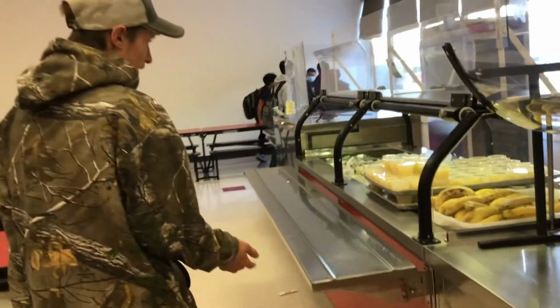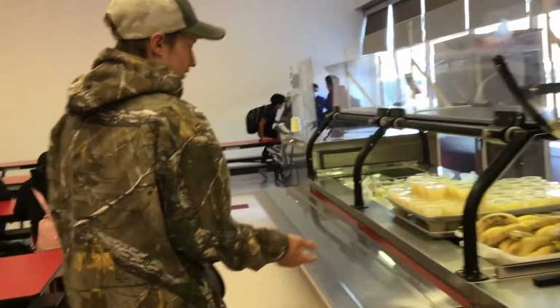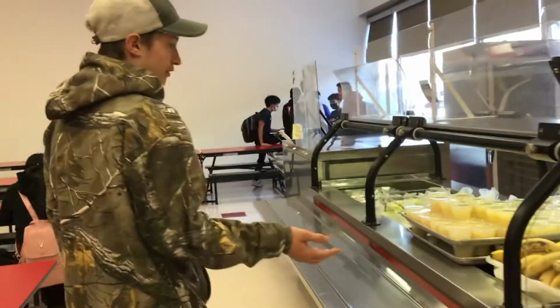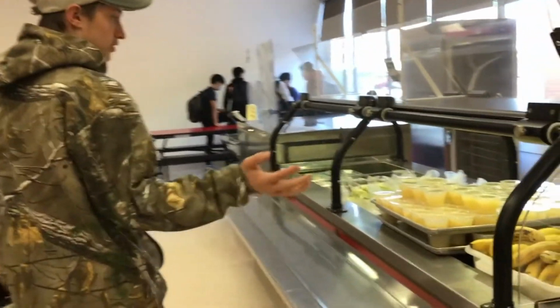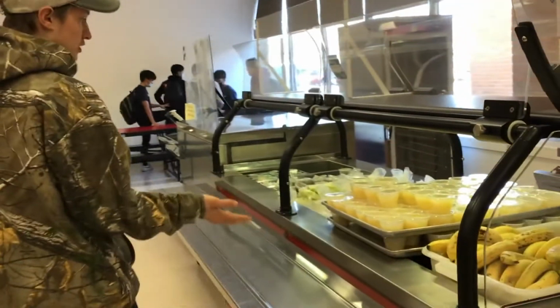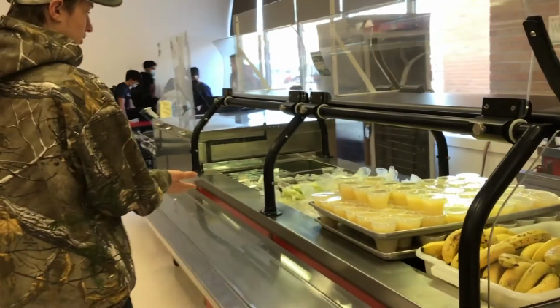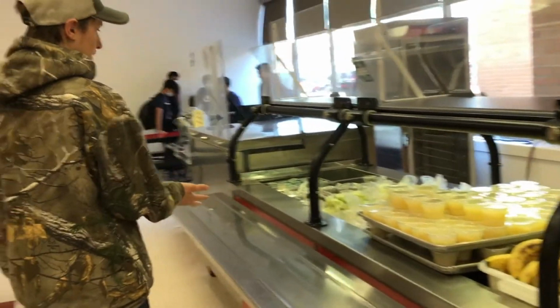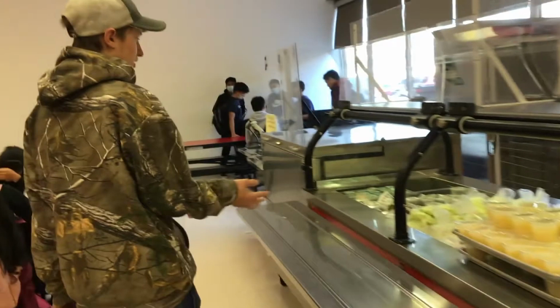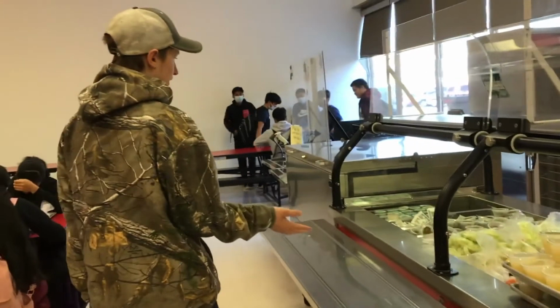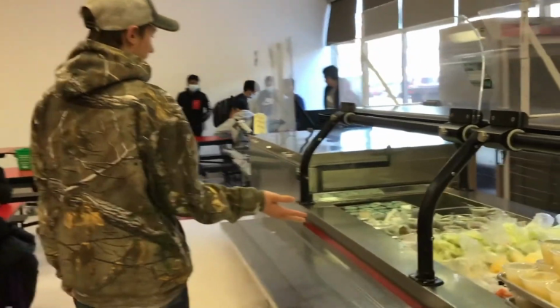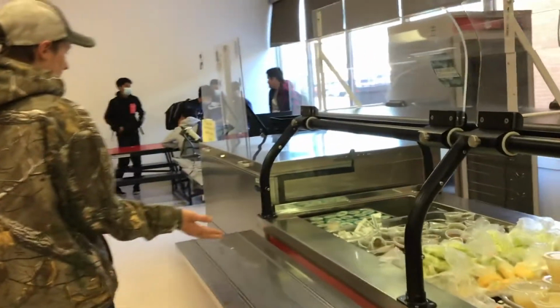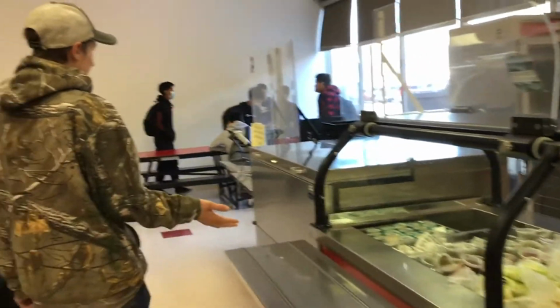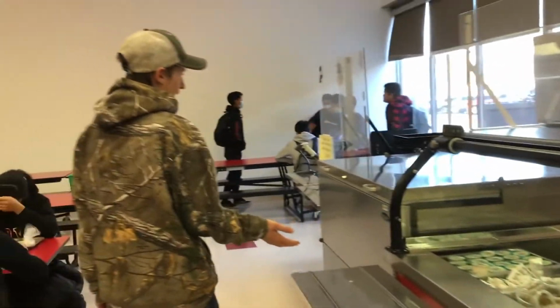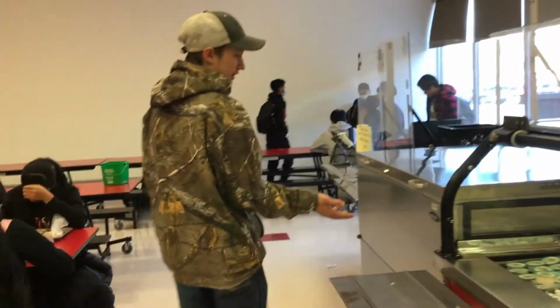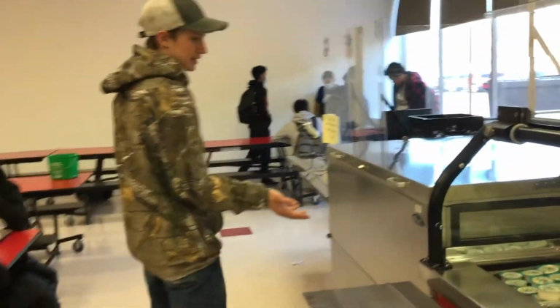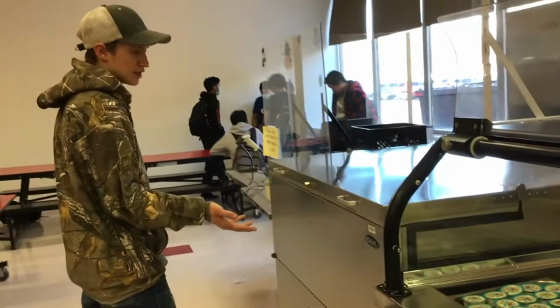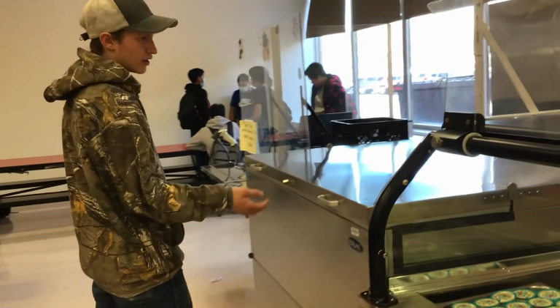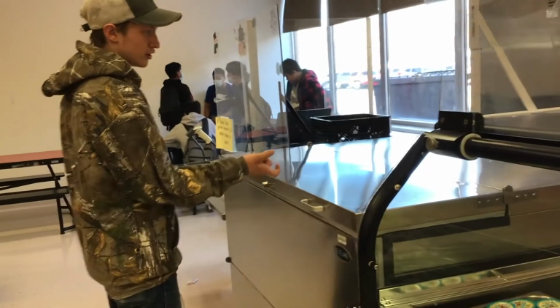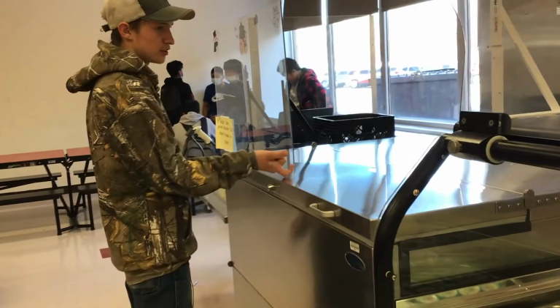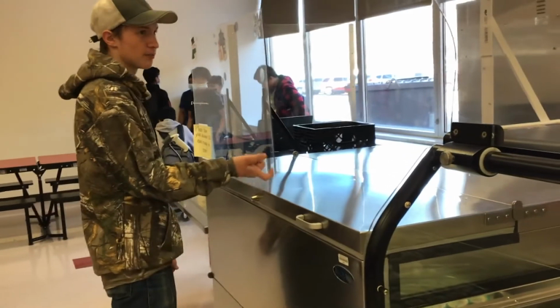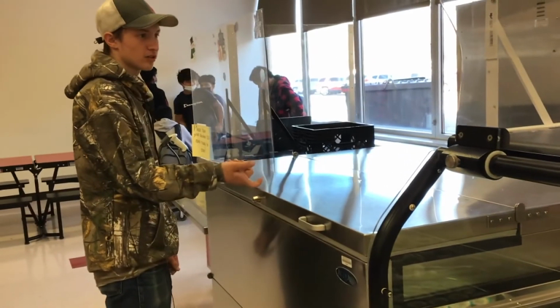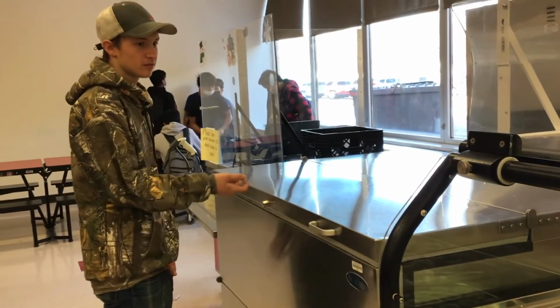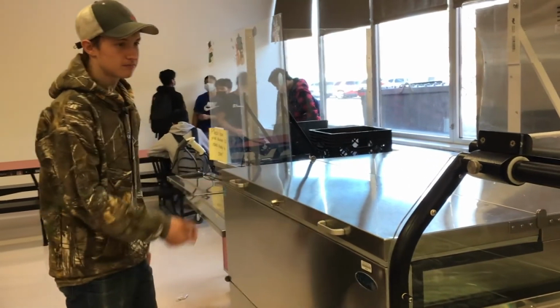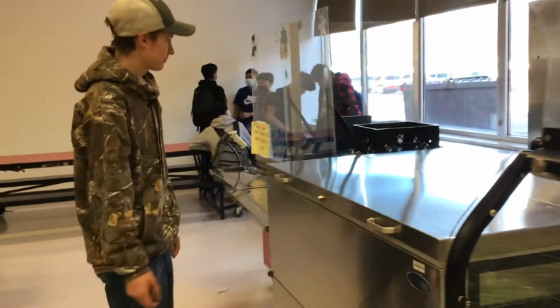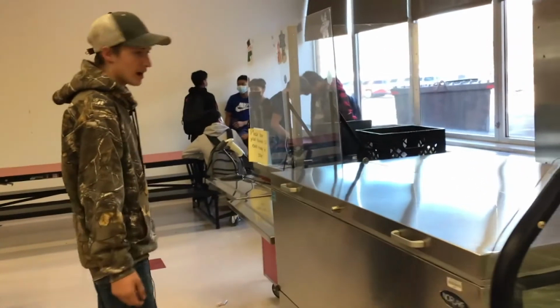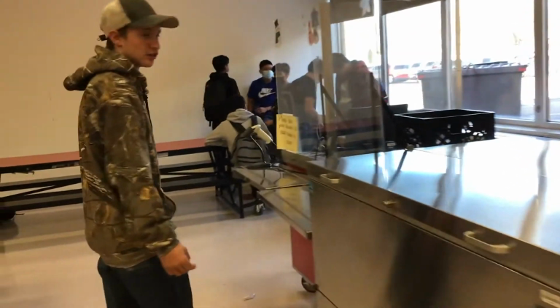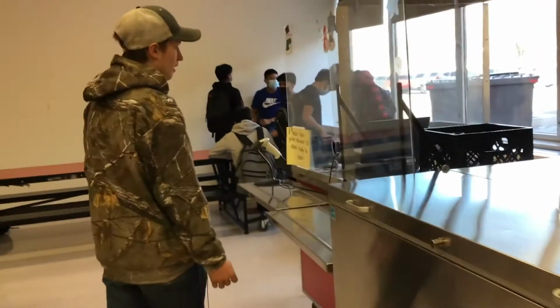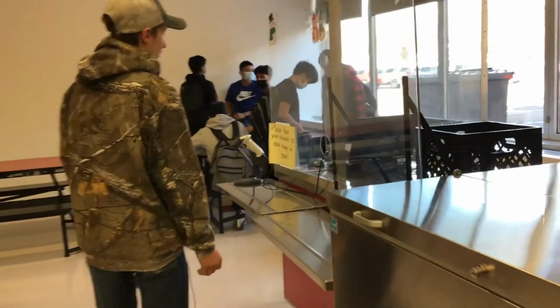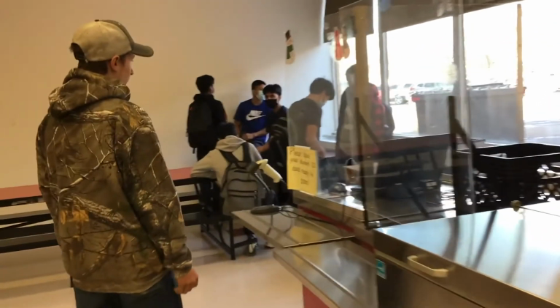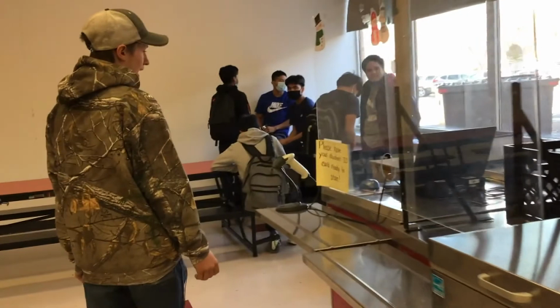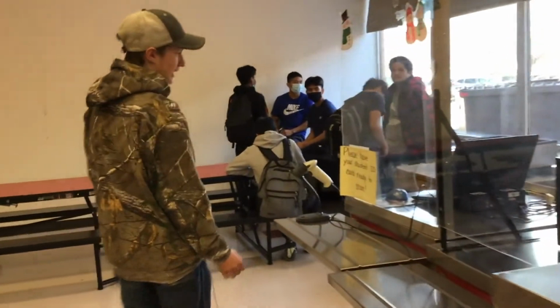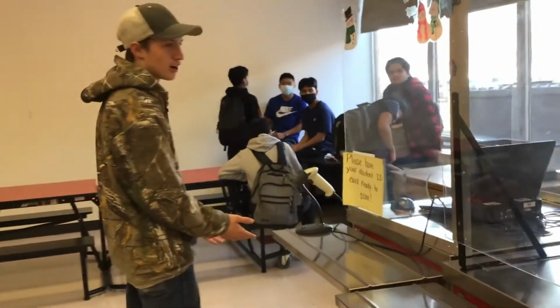Here you got your fruits and vegetables, your sides and condiments, and then this is where you'll get your milk and then you'll come down here and scan your card.